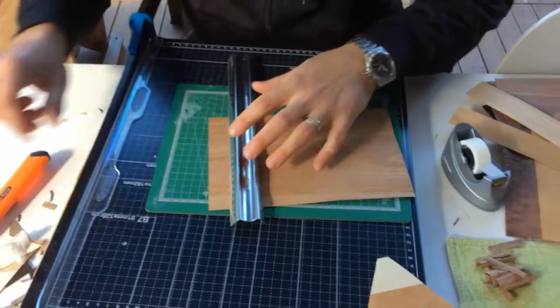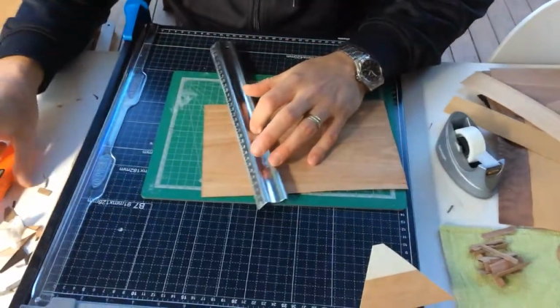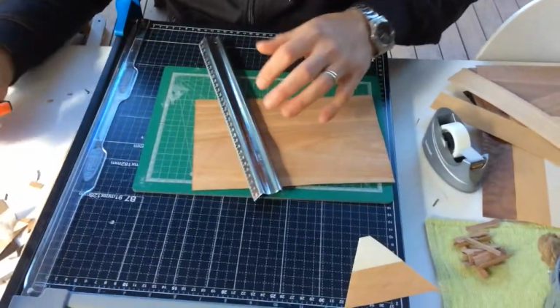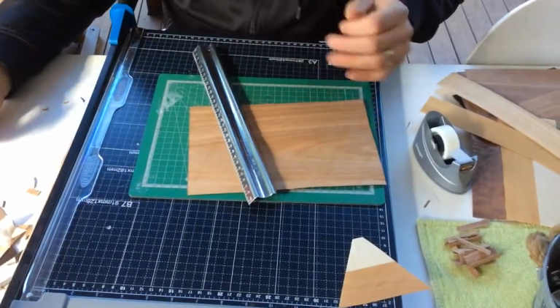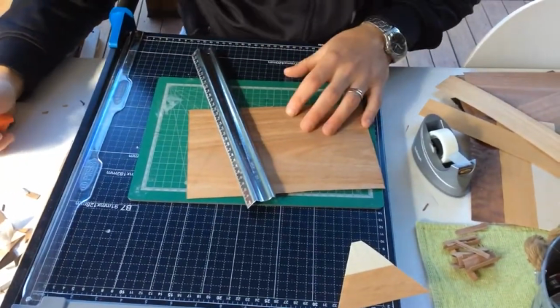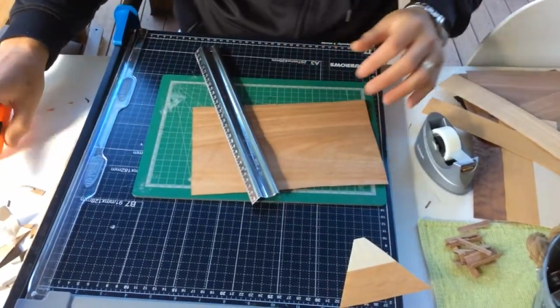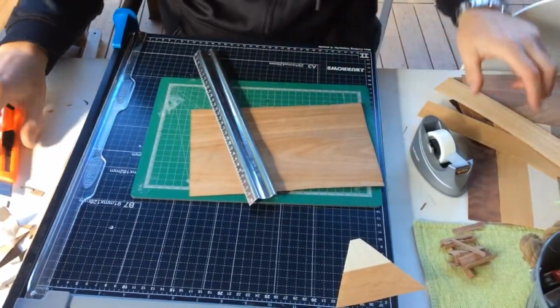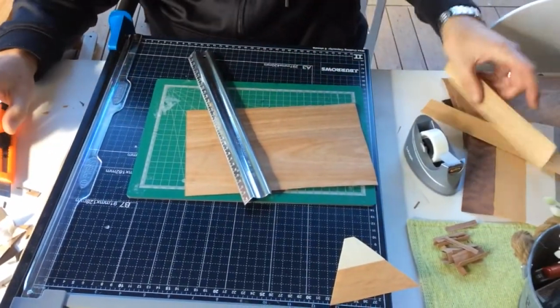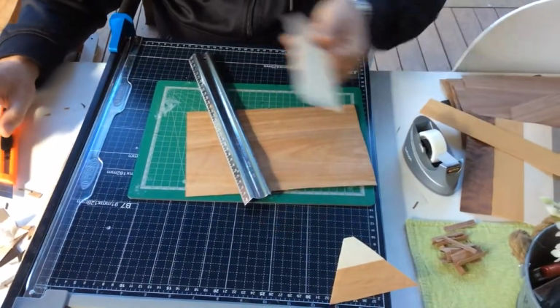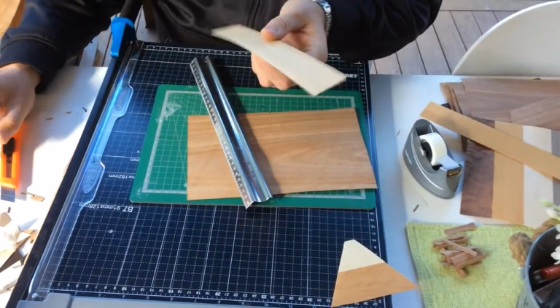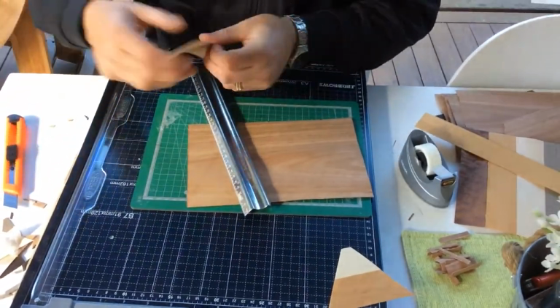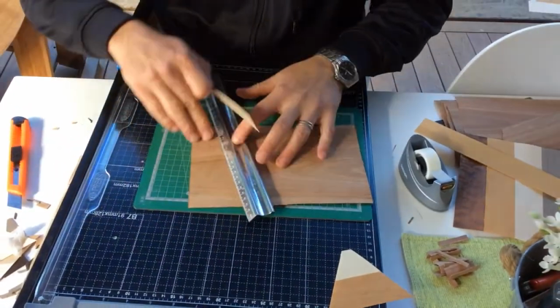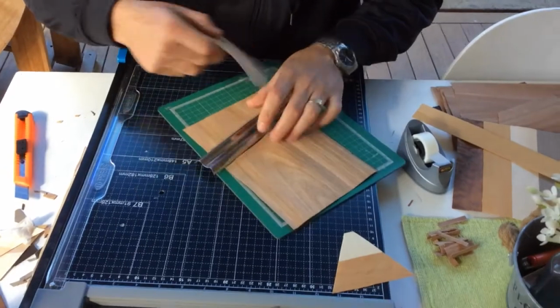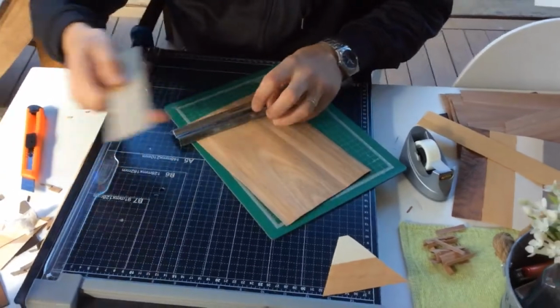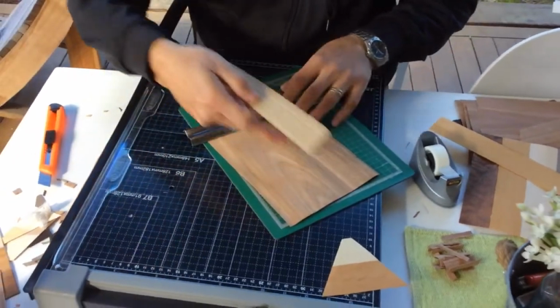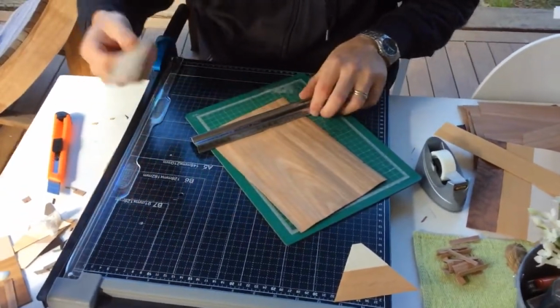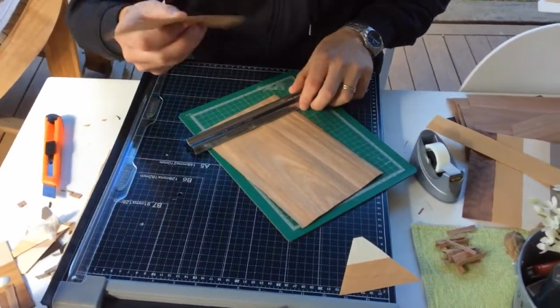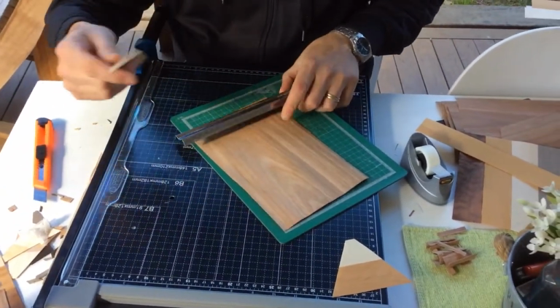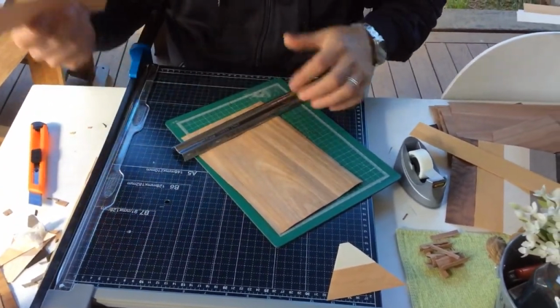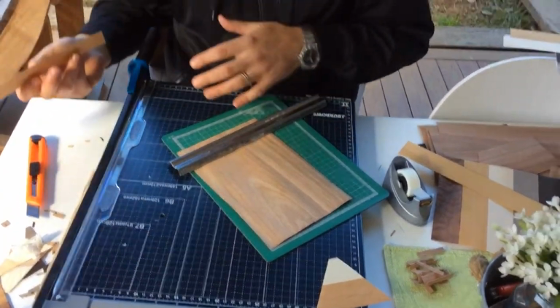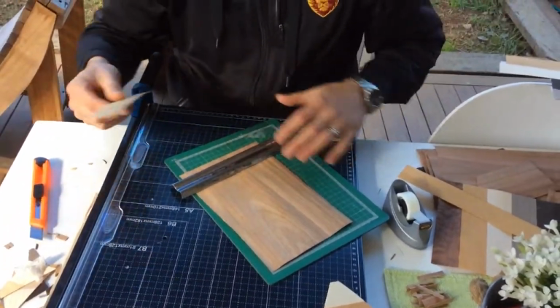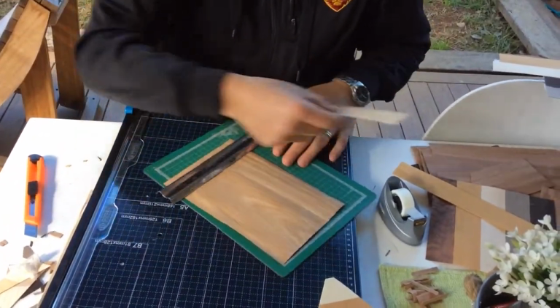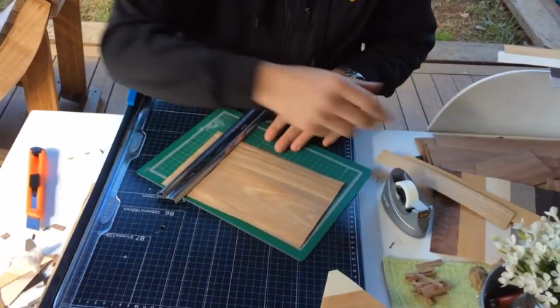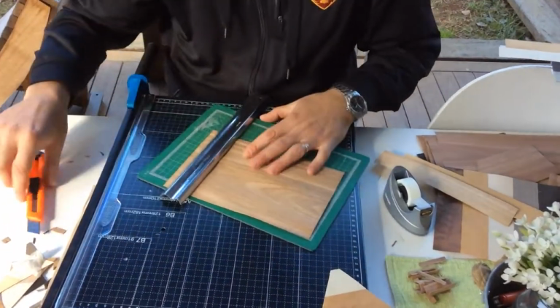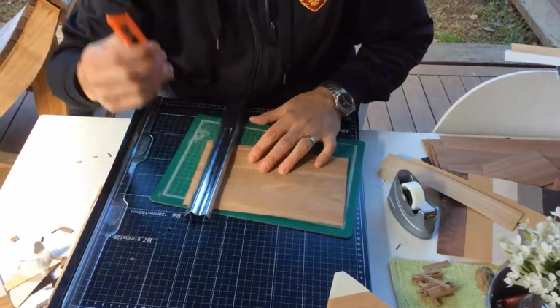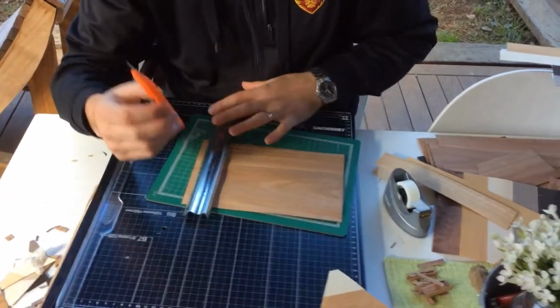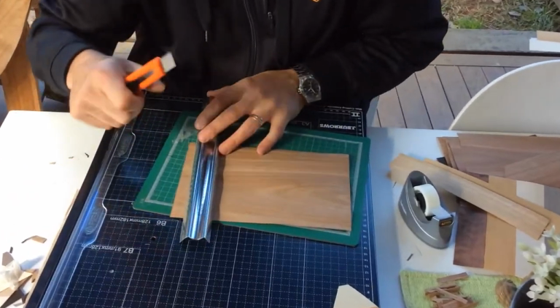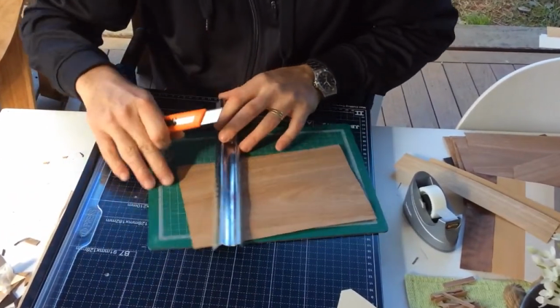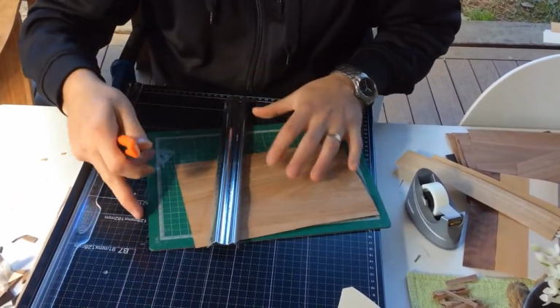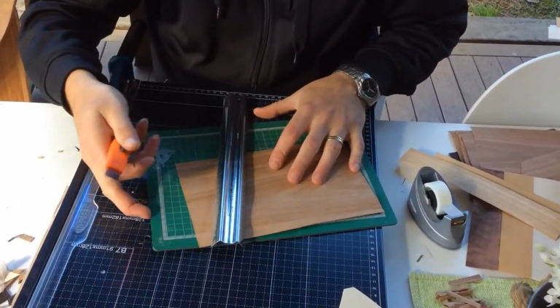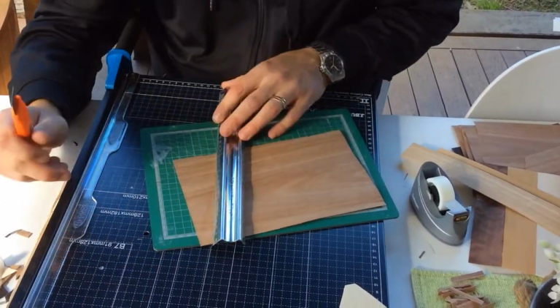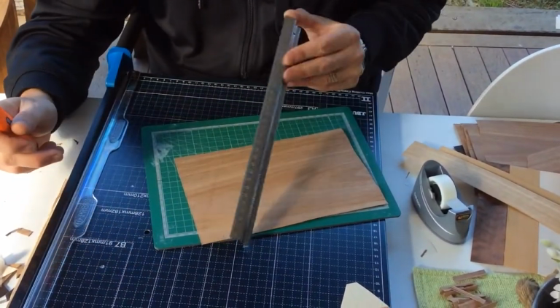When you need to cut strips out of a wider piece and you don't have a guillotine, you can use a Stanley knife, a cutting mat, and a rule.